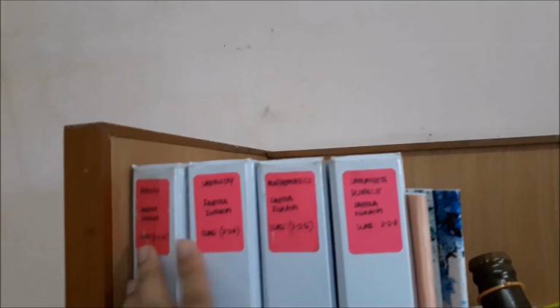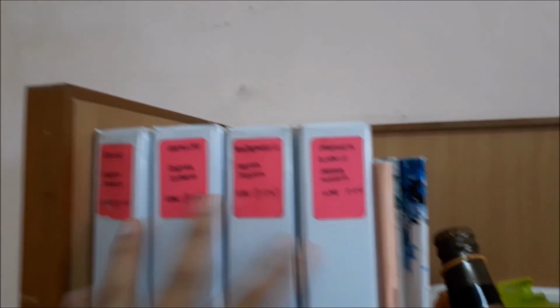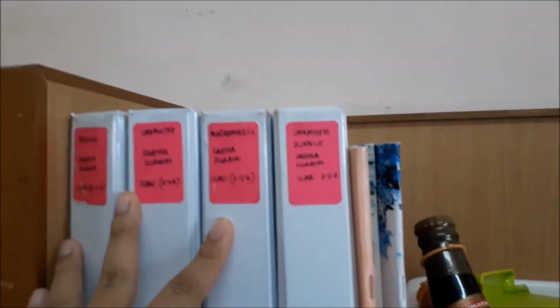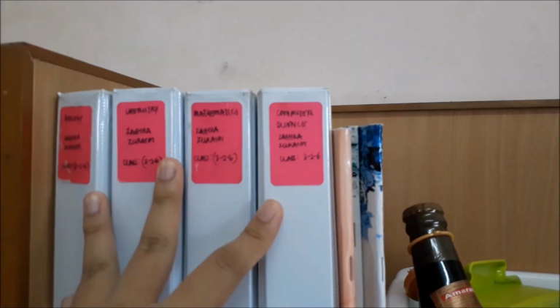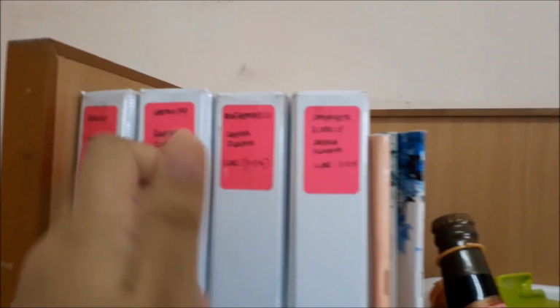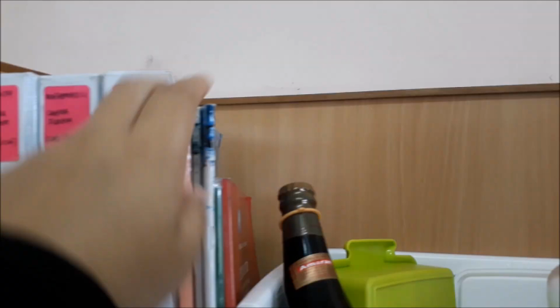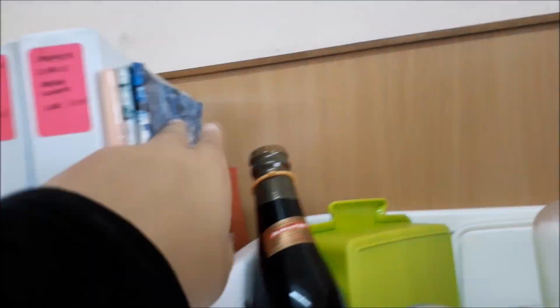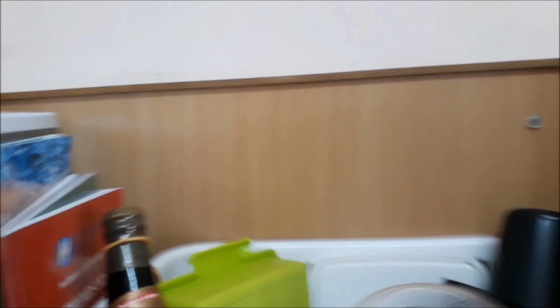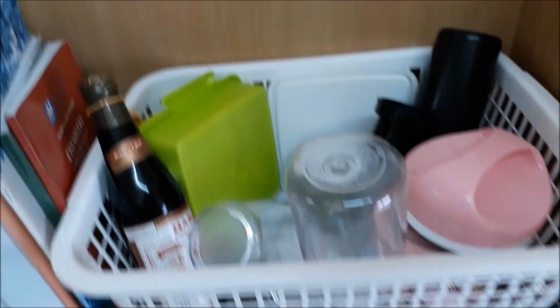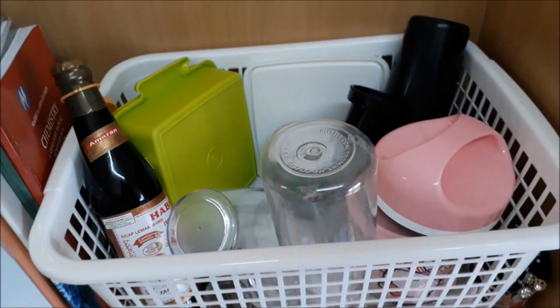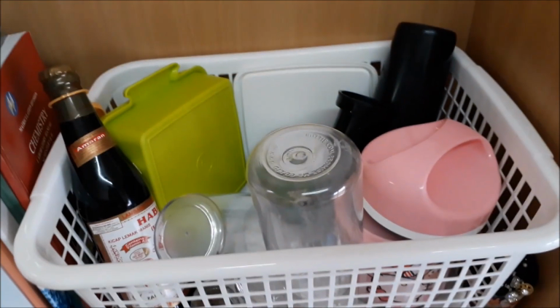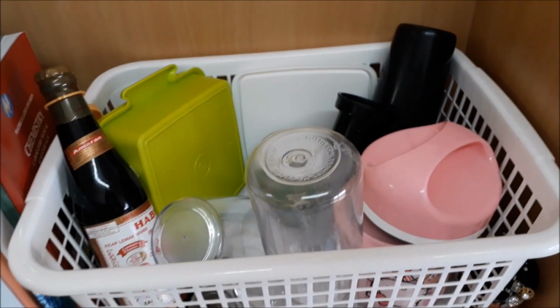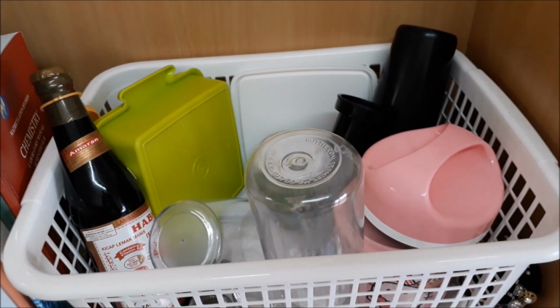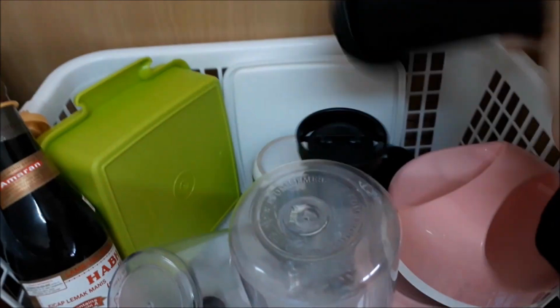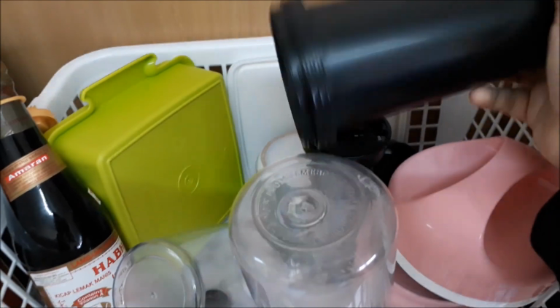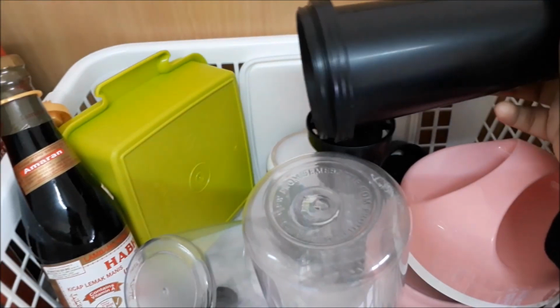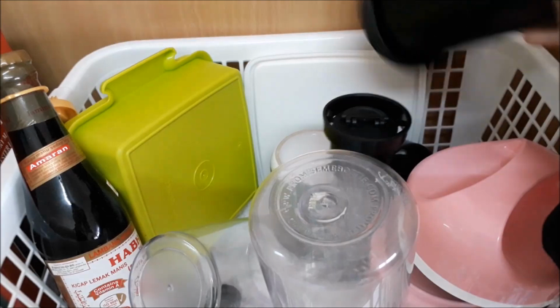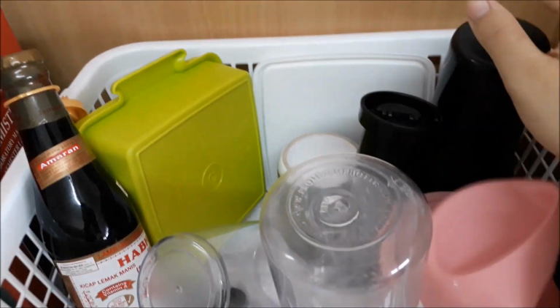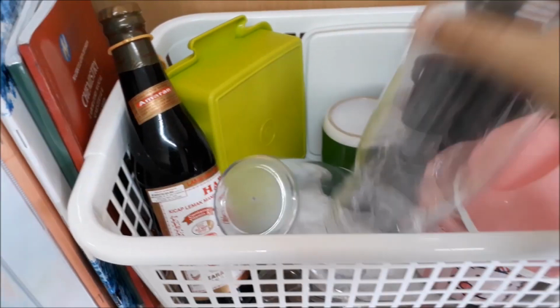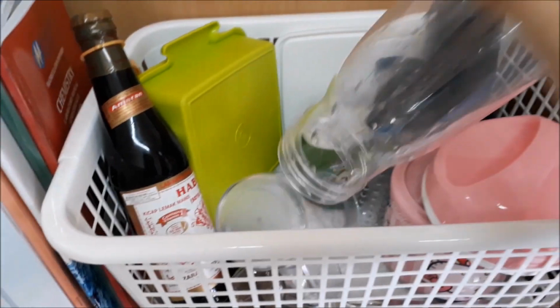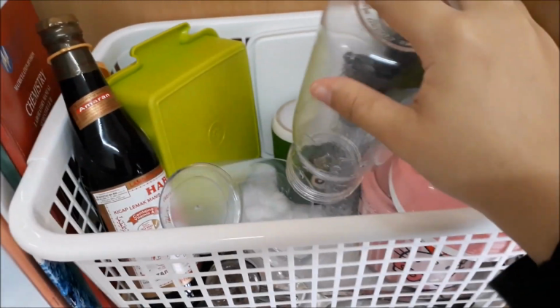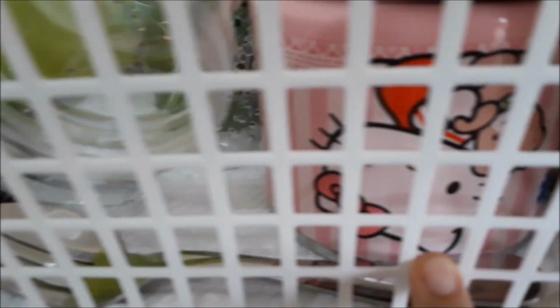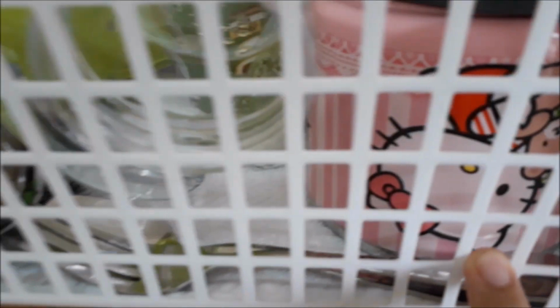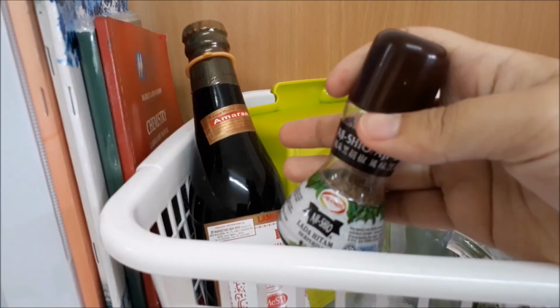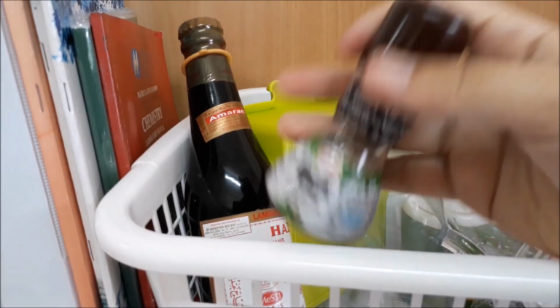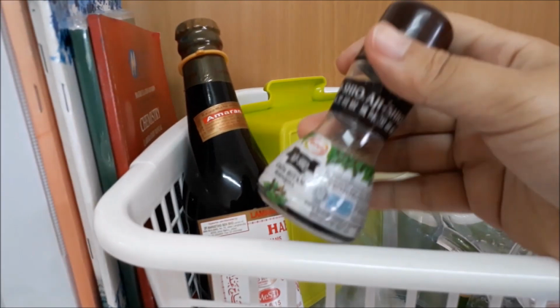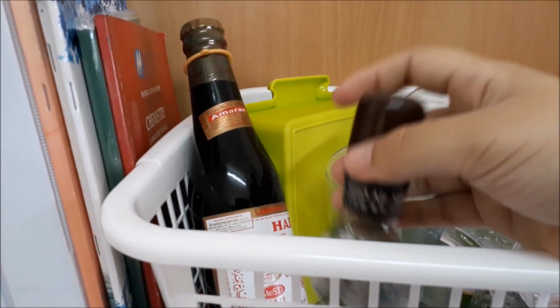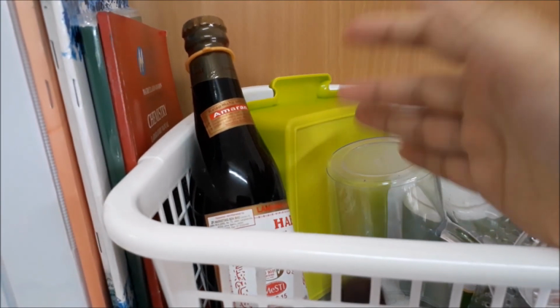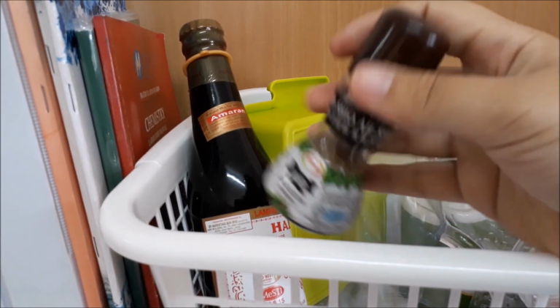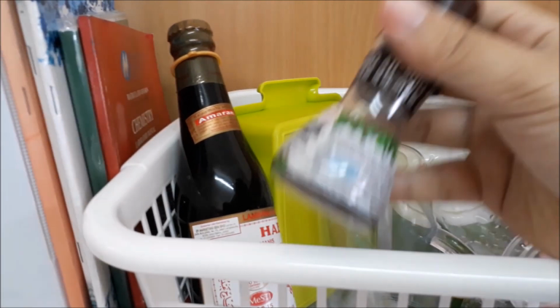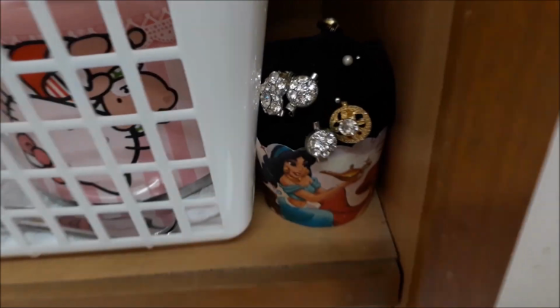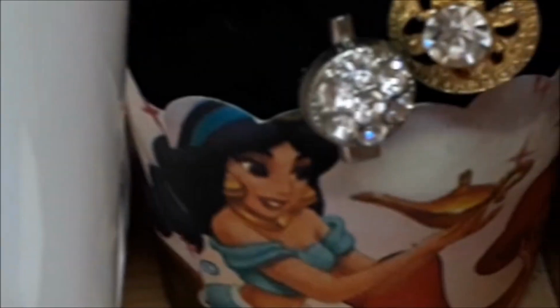Up here I keep random things. I also keep my kitchen stuff and a lot of things.